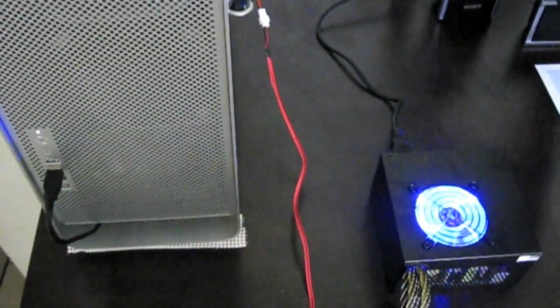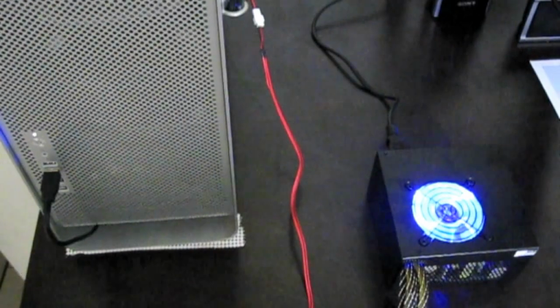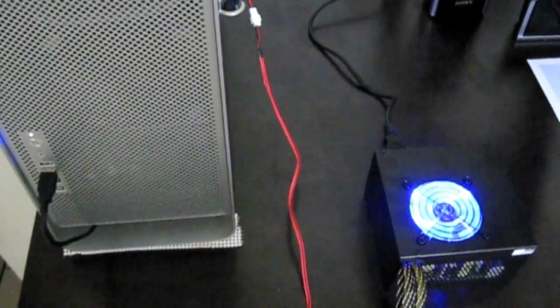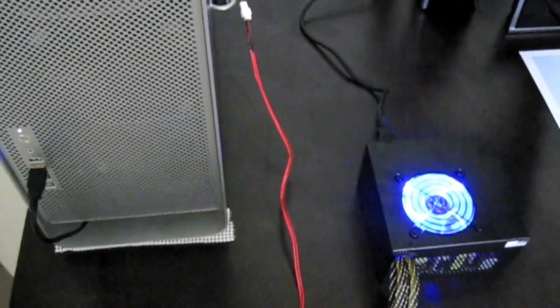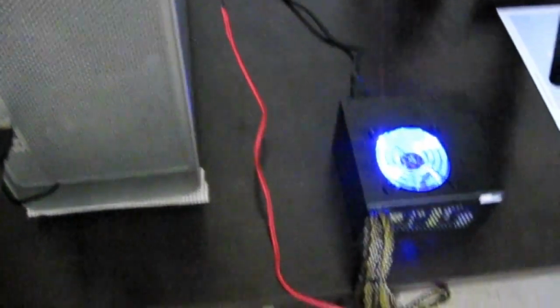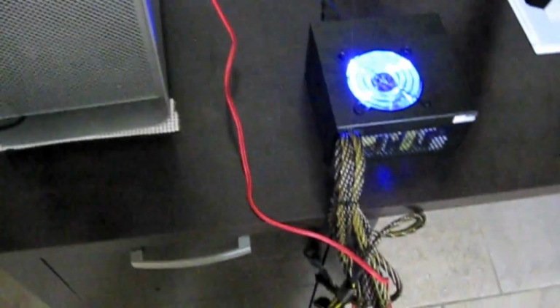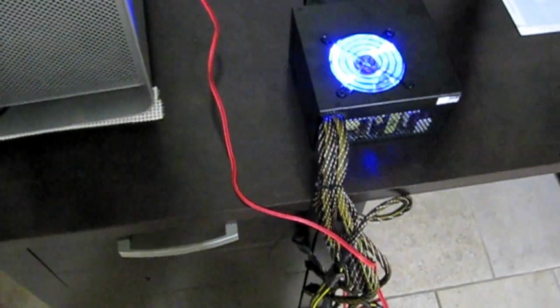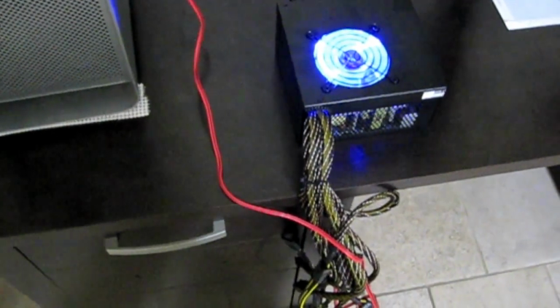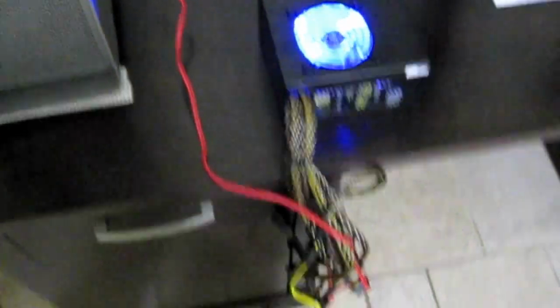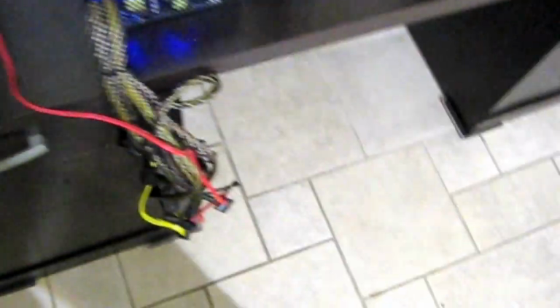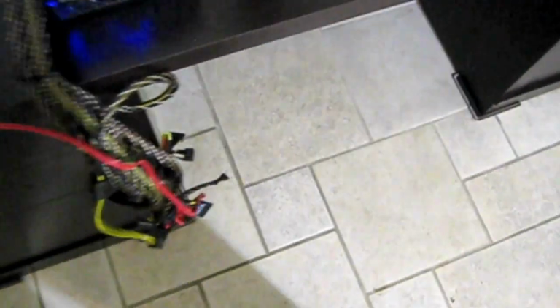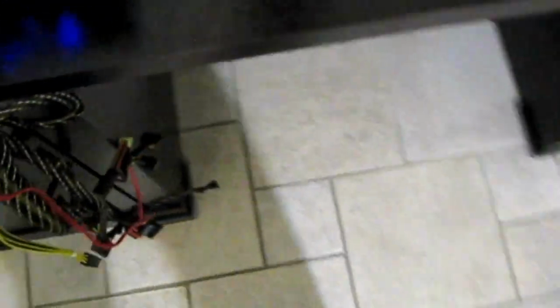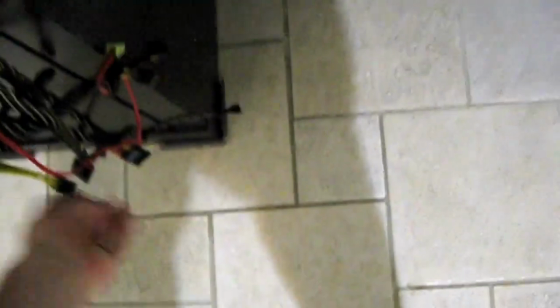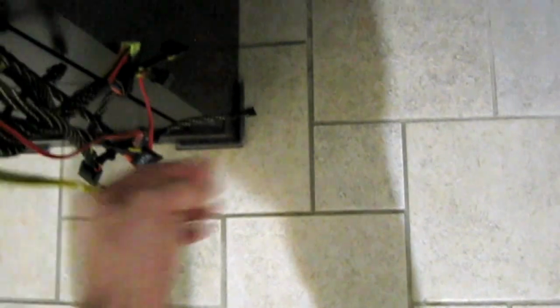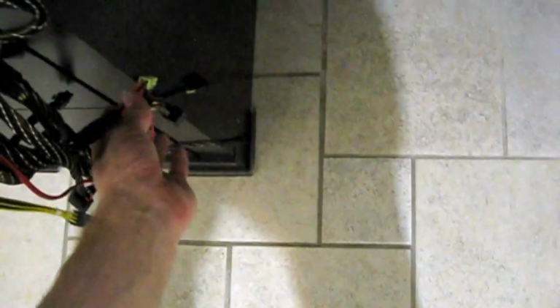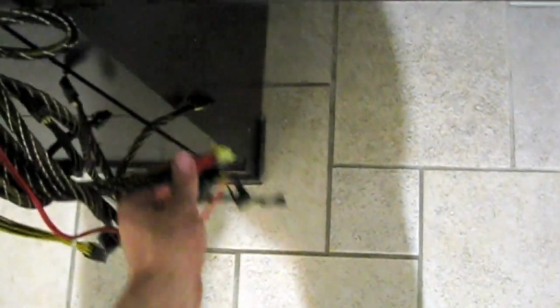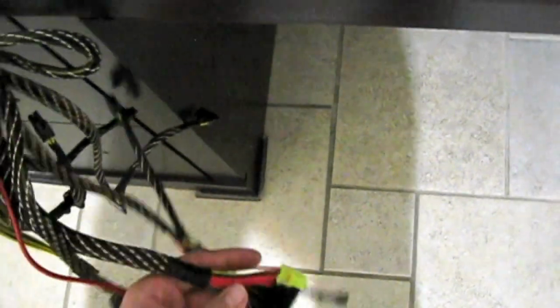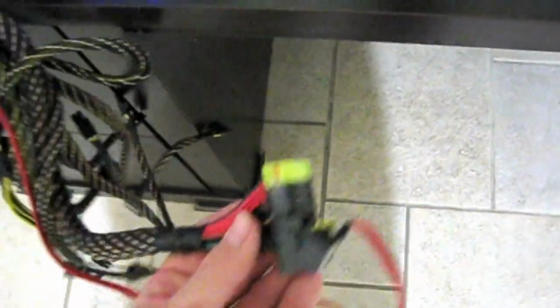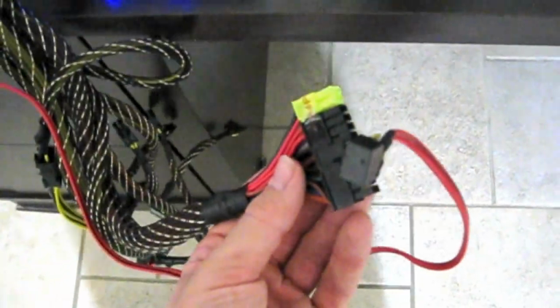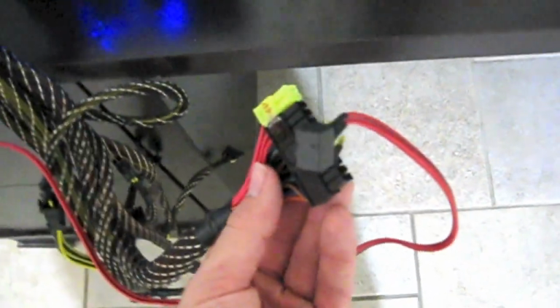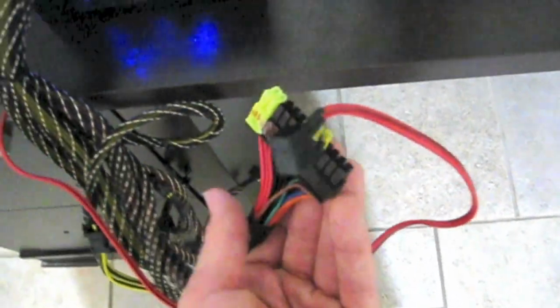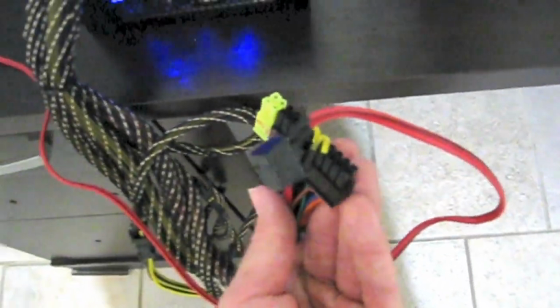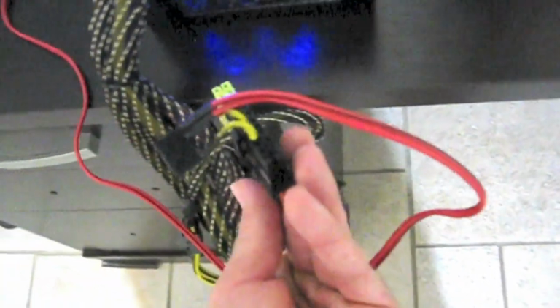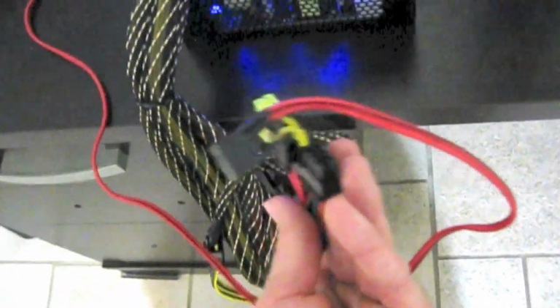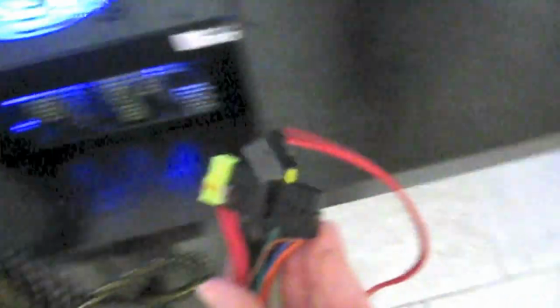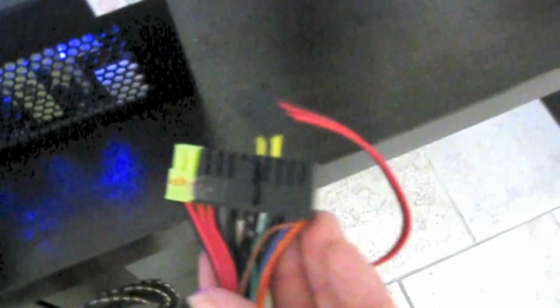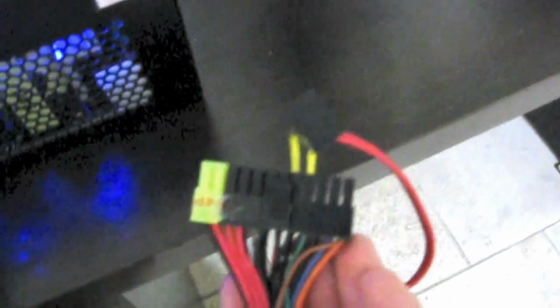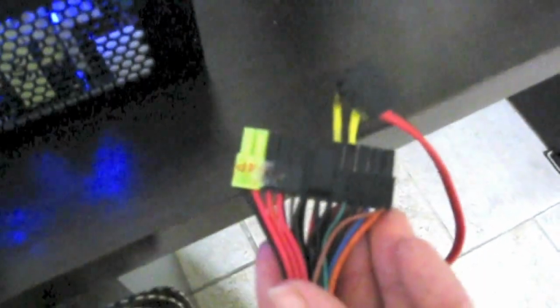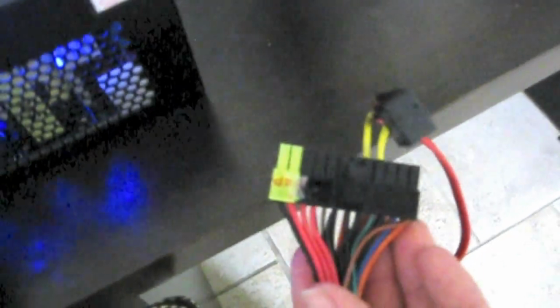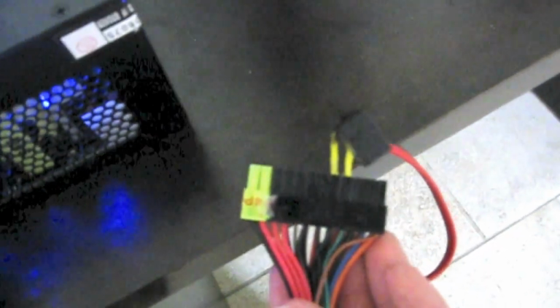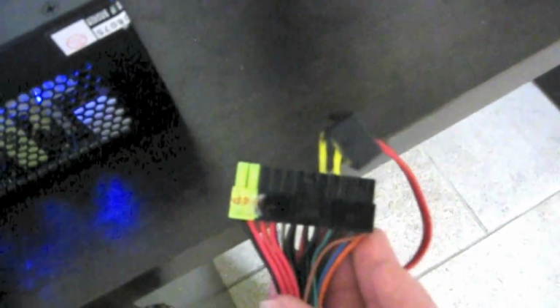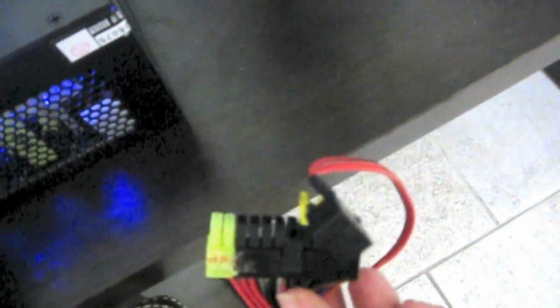Alright, there you have it. It seems to be working fine. As you can see, I took better pictures of this in the instructions, but this is the relay itself.